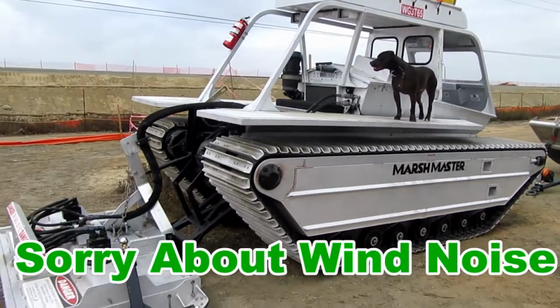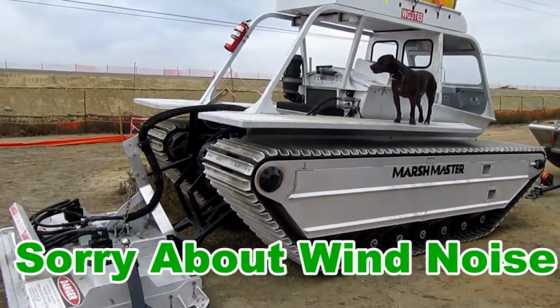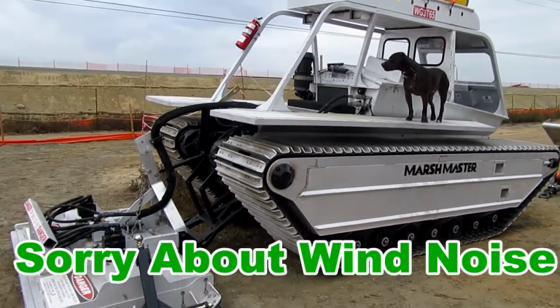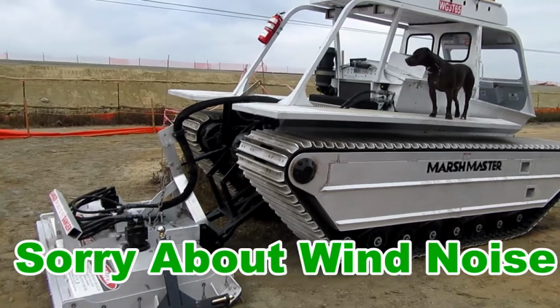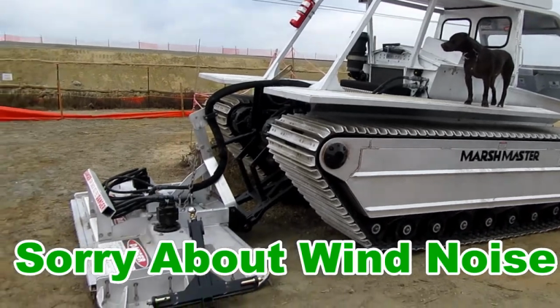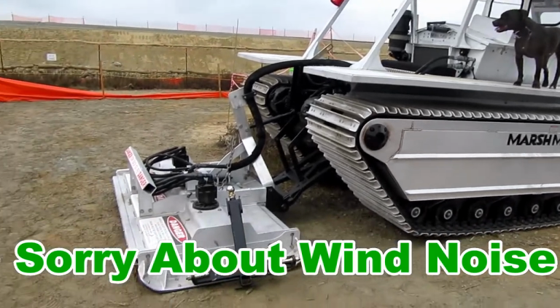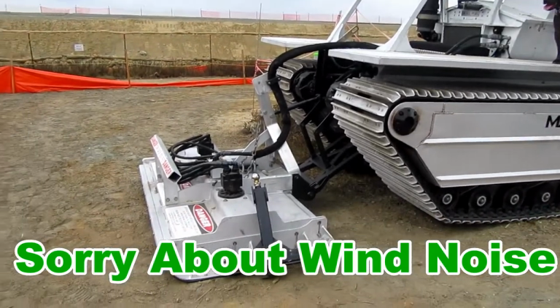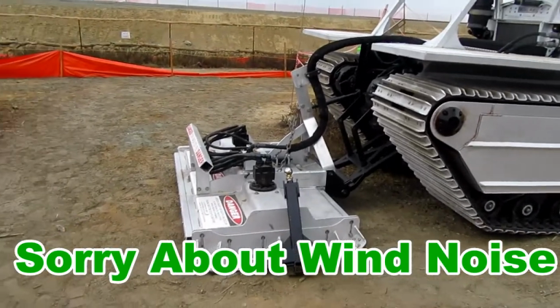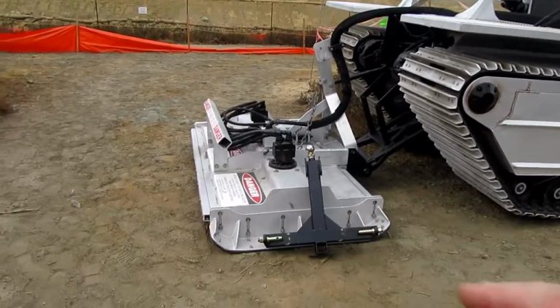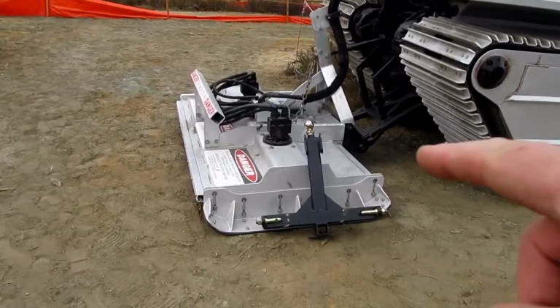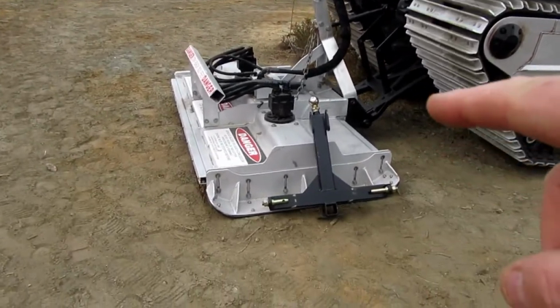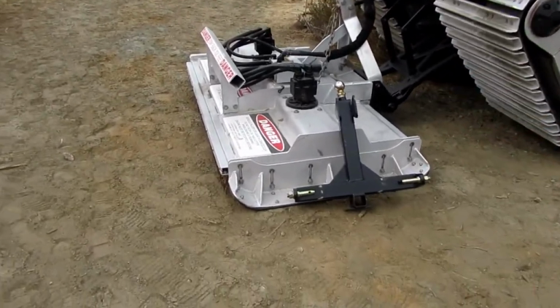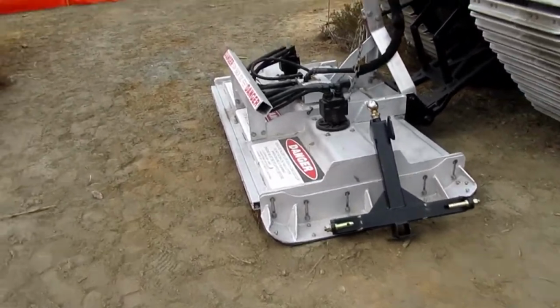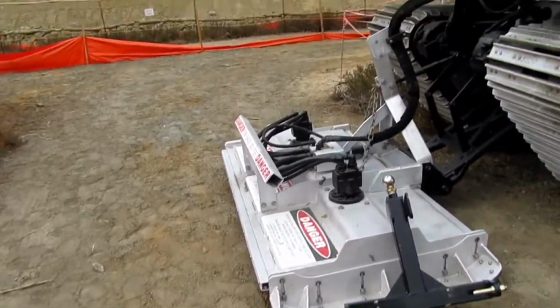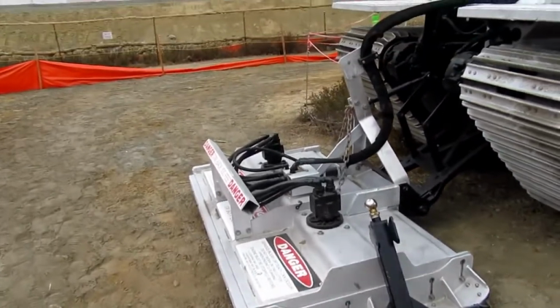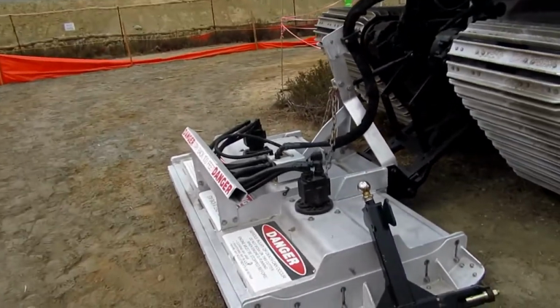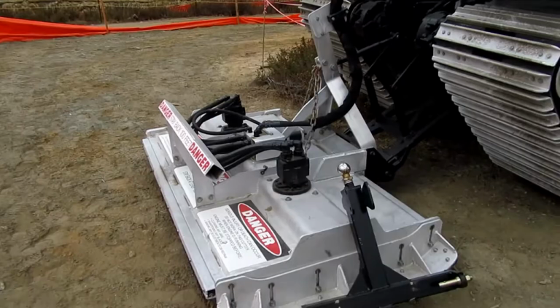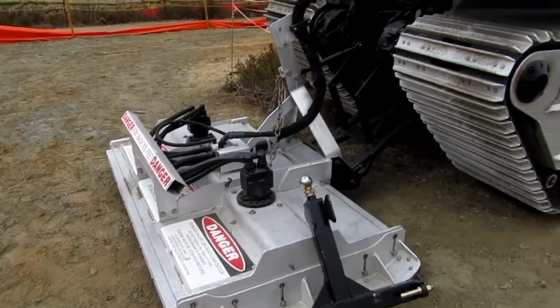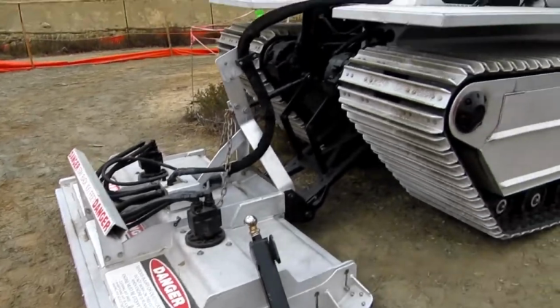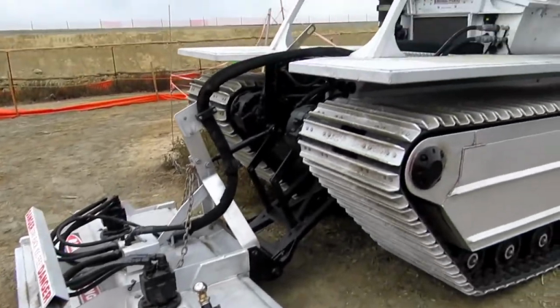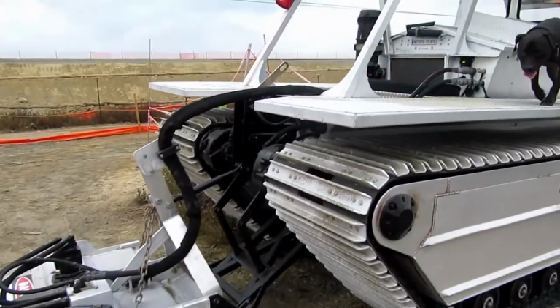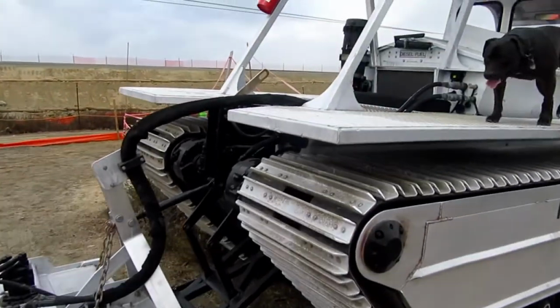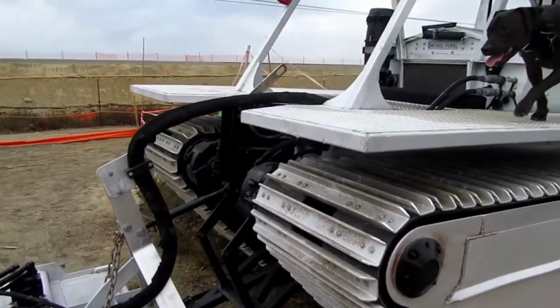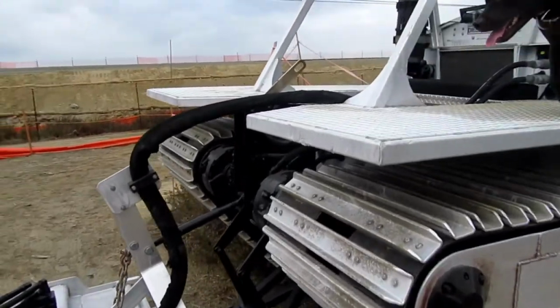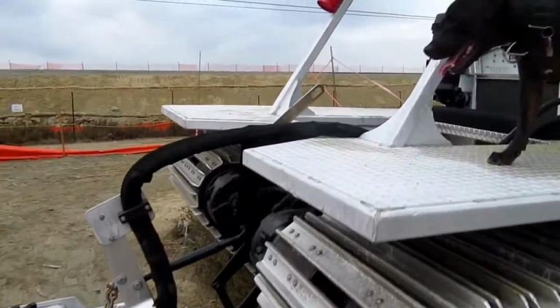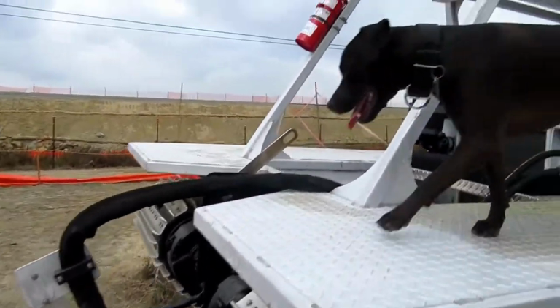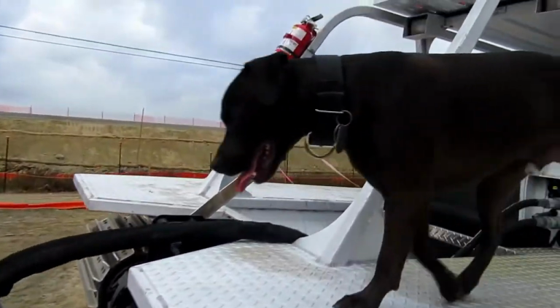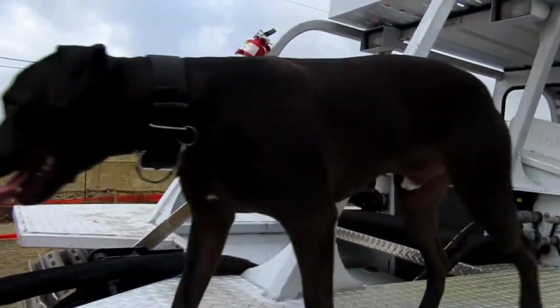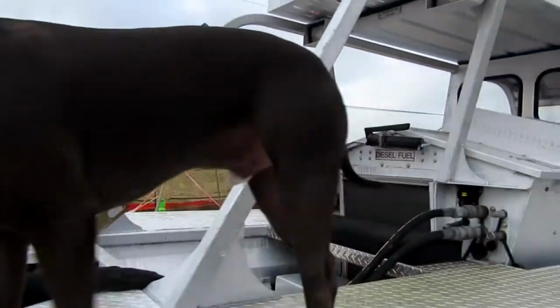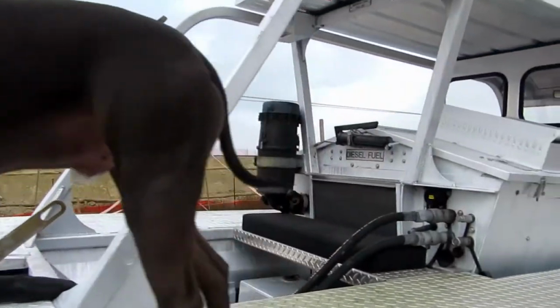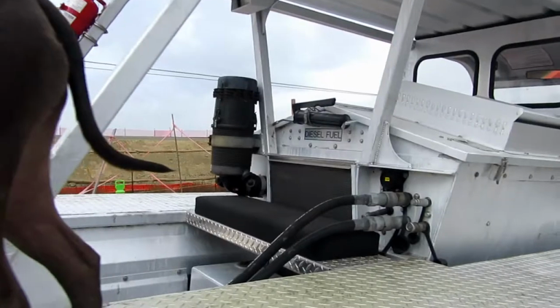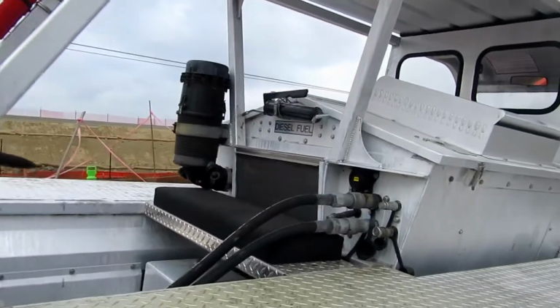It's obviously designed for going over the marshes, and that looks like some kind of weed whacker or grass cutter. Let's have a look at this thing.